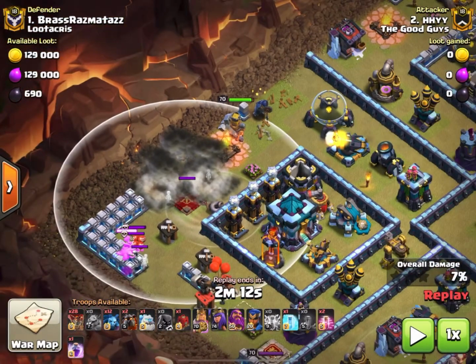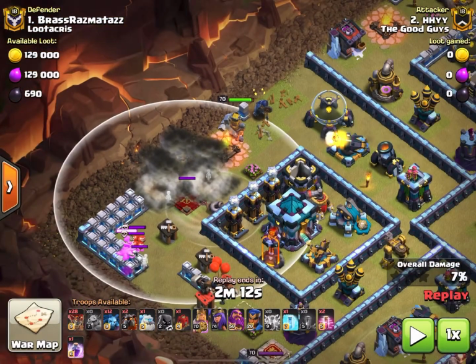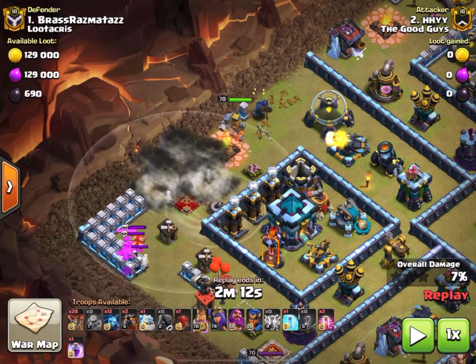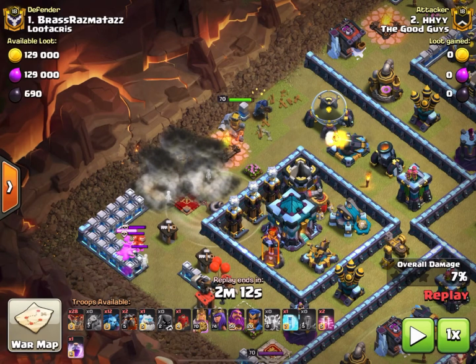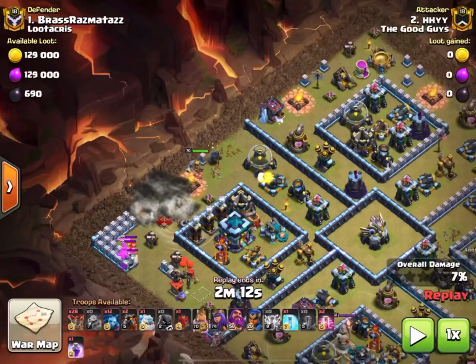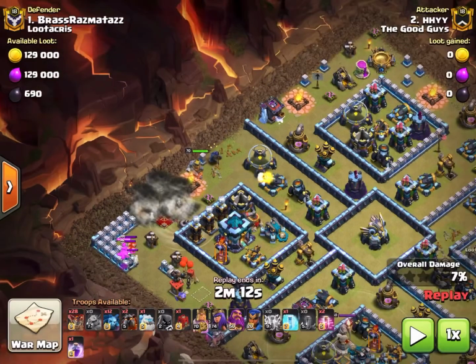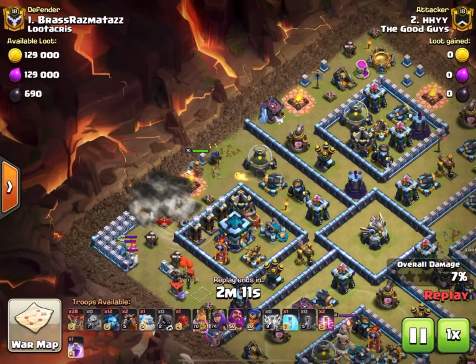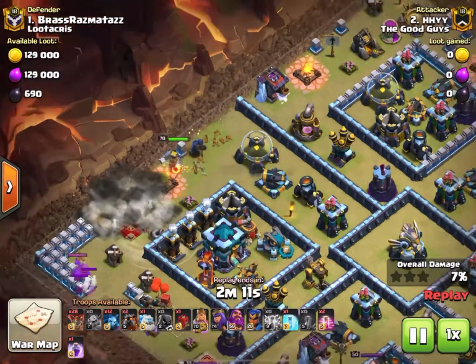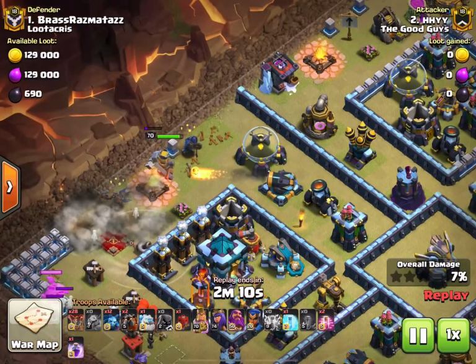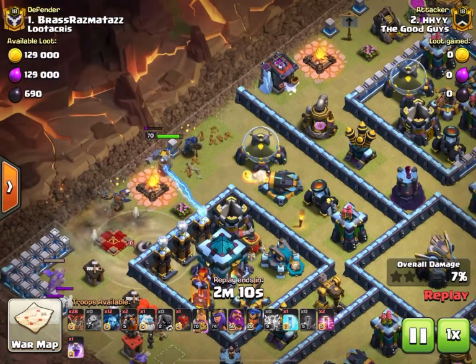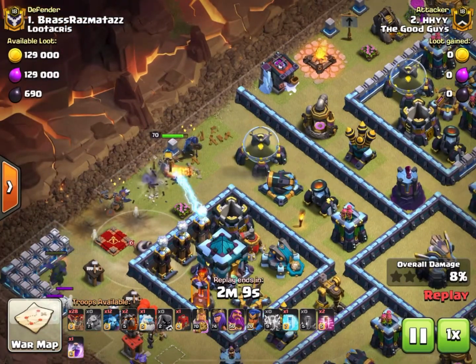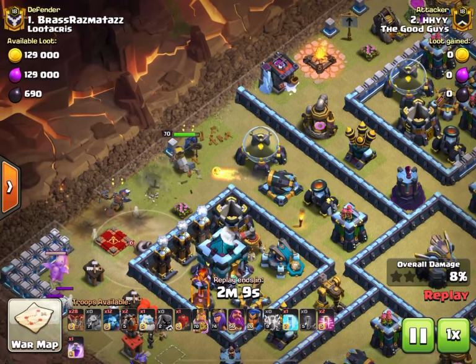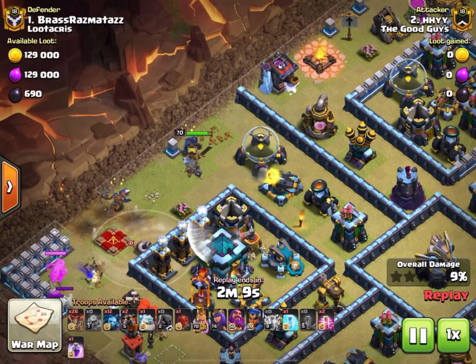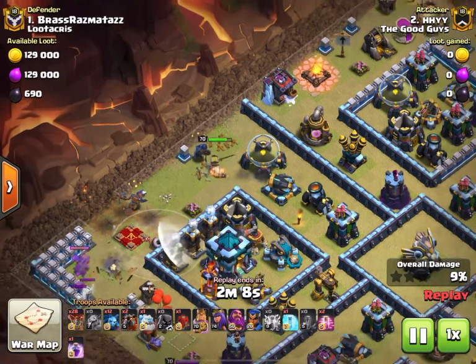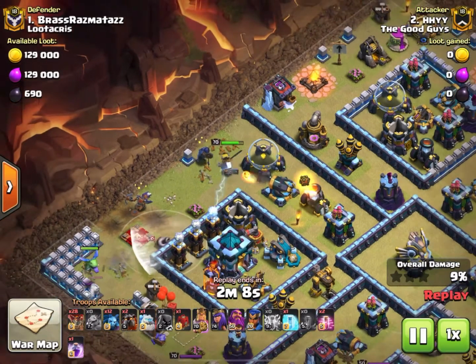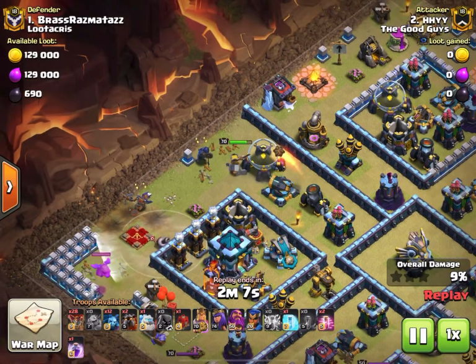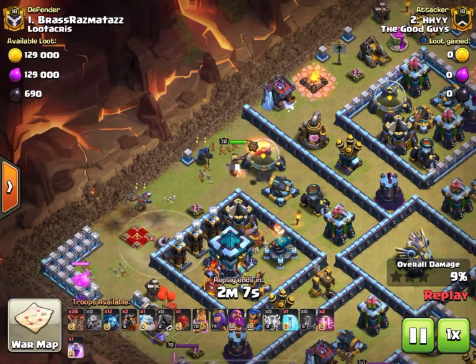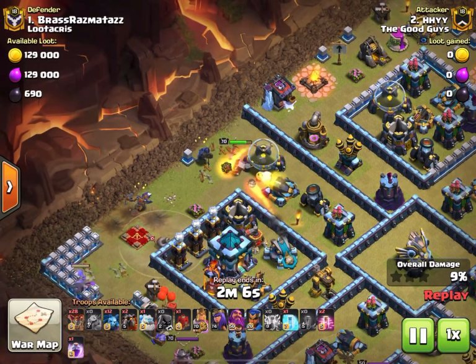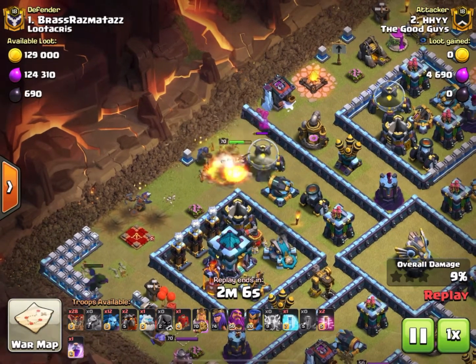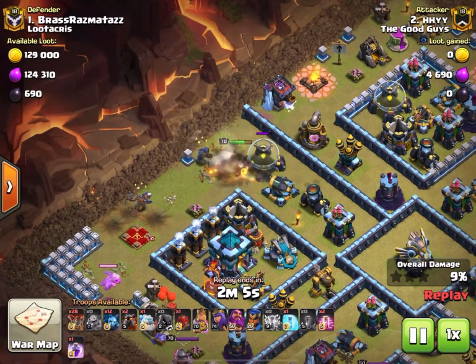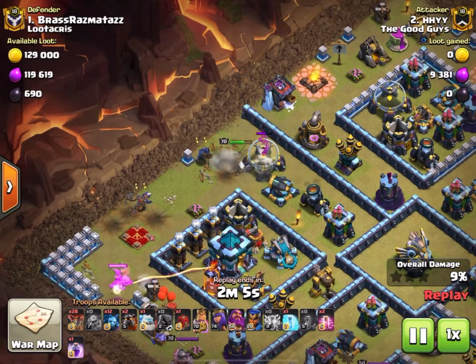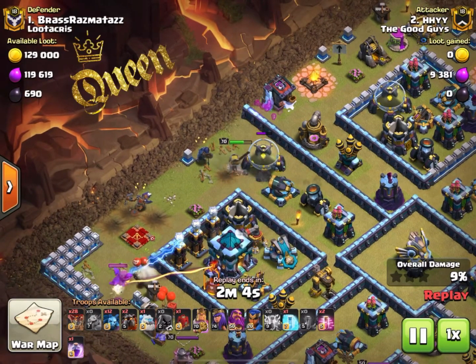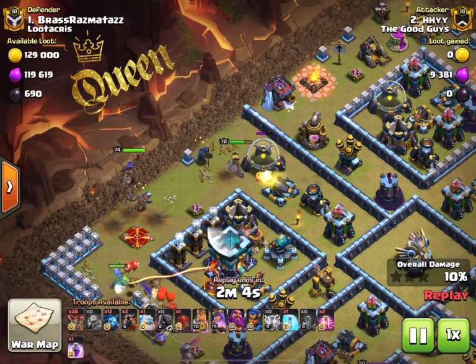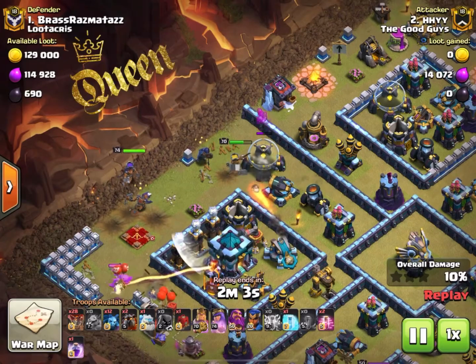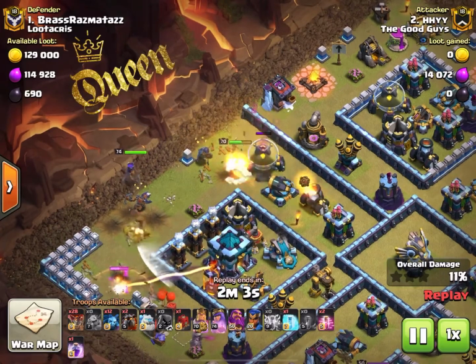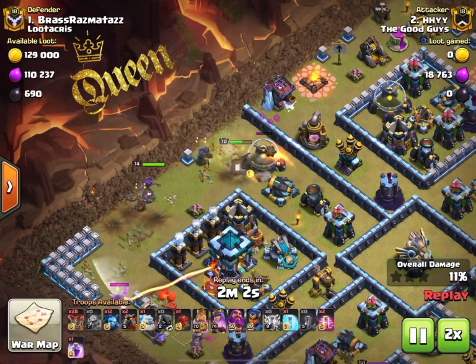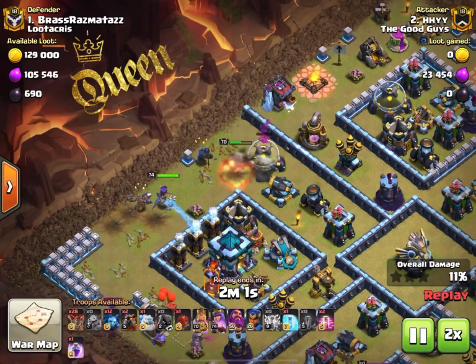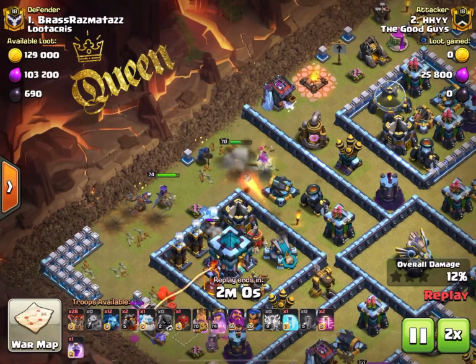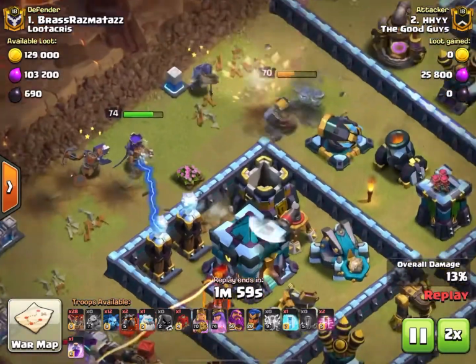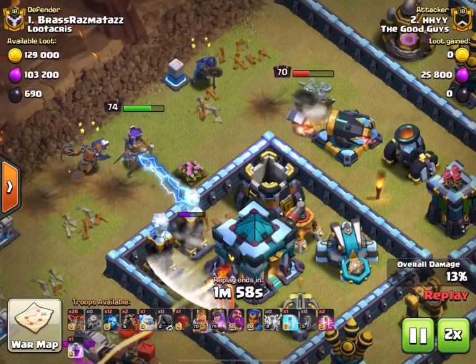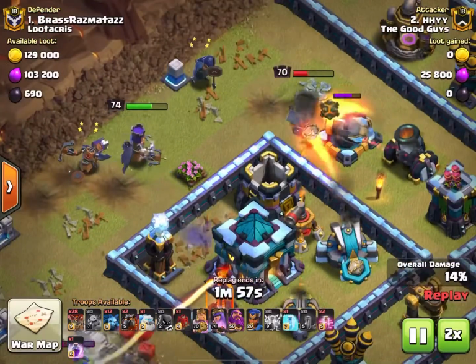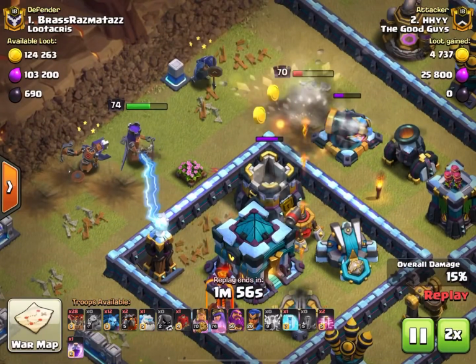All those giant bombs go down — doesn't really disturb the archer queen at all. Baby dragon picking off a few things over here. The king is now tanking for the archer queen, taking some shots, and the archer queen comes in behind.